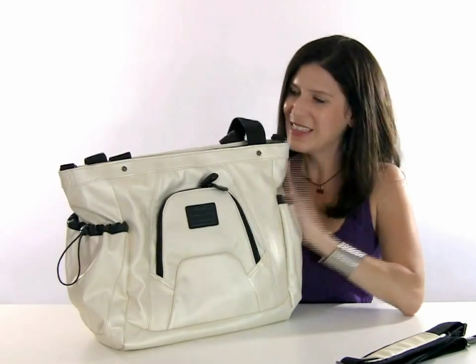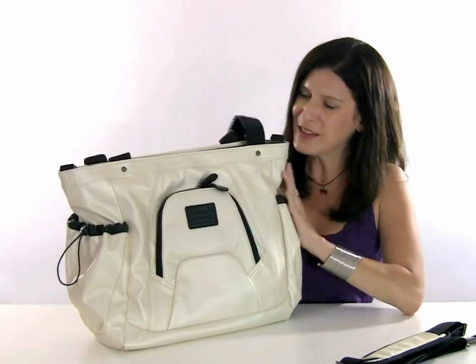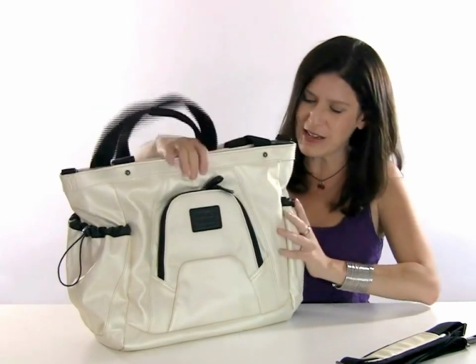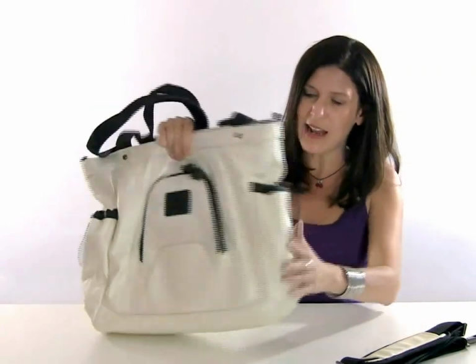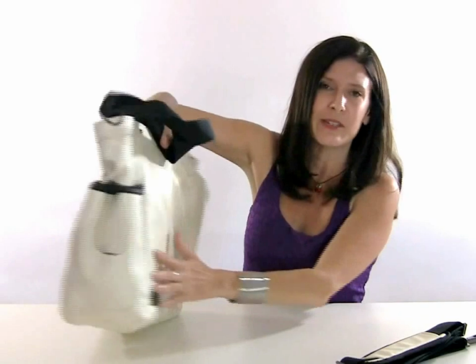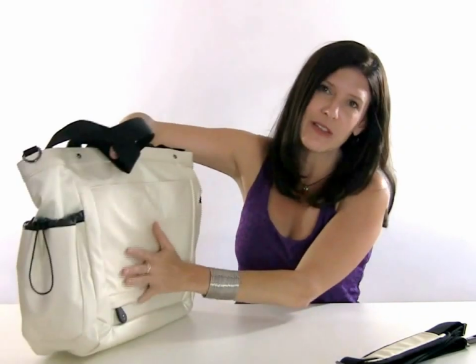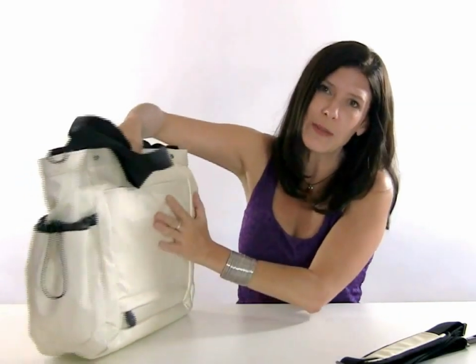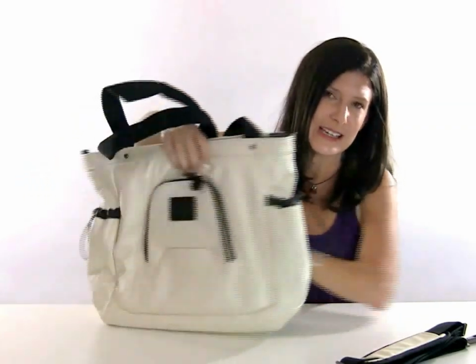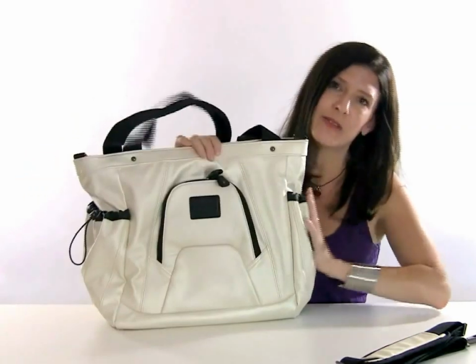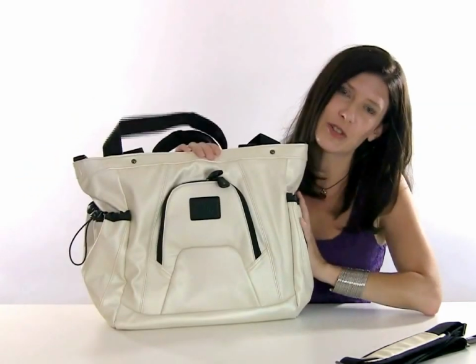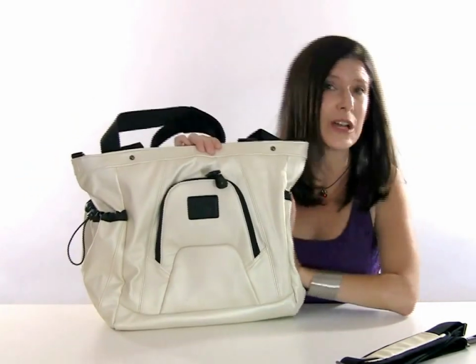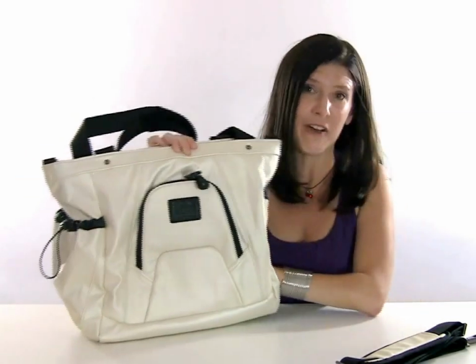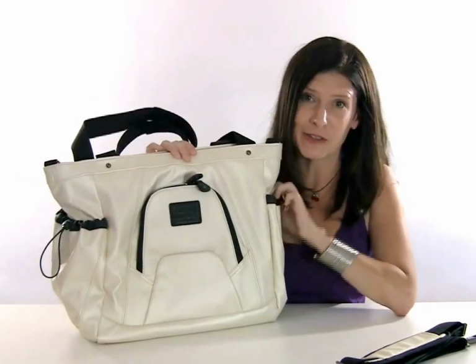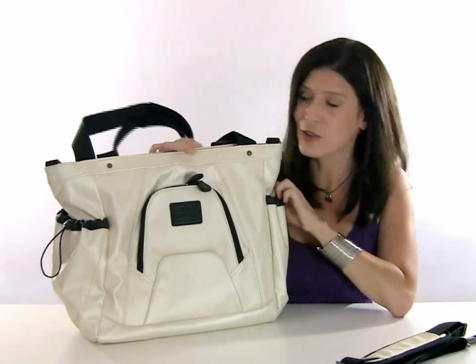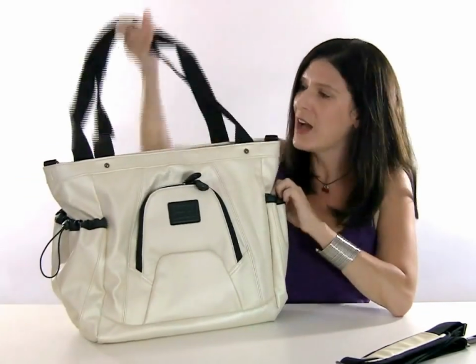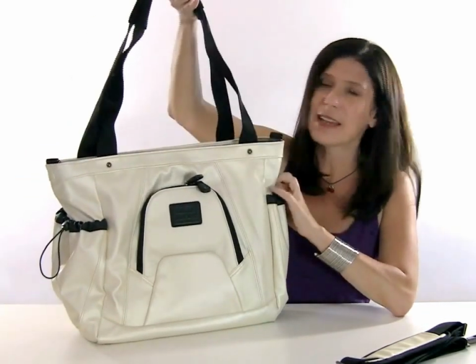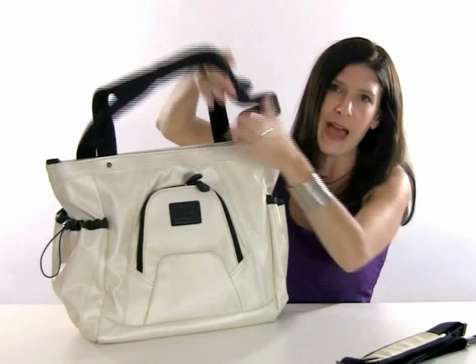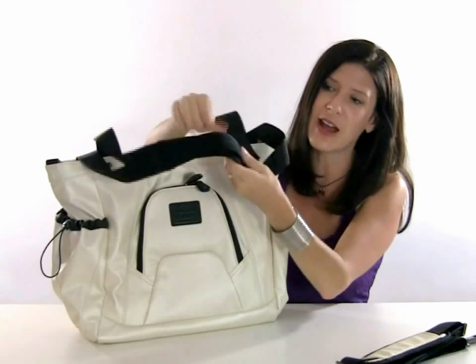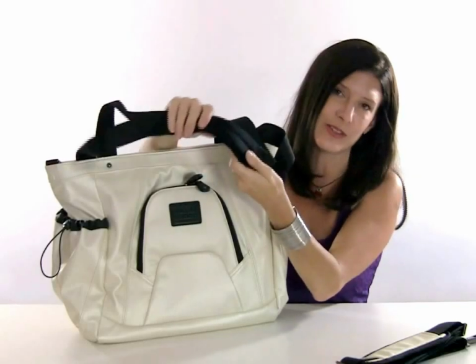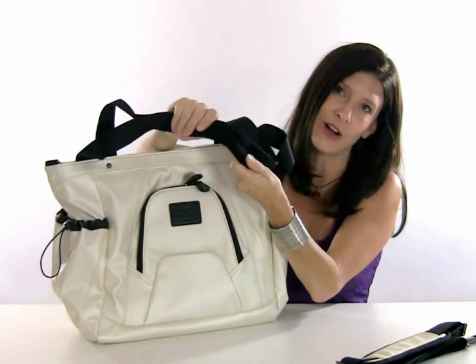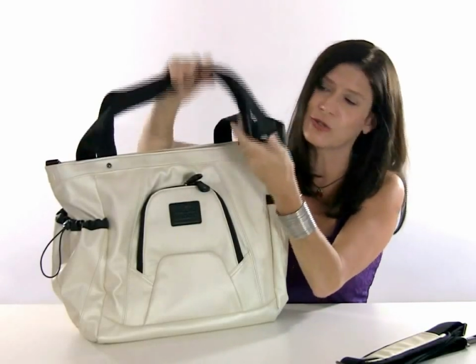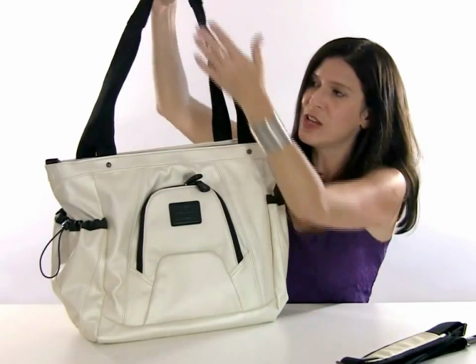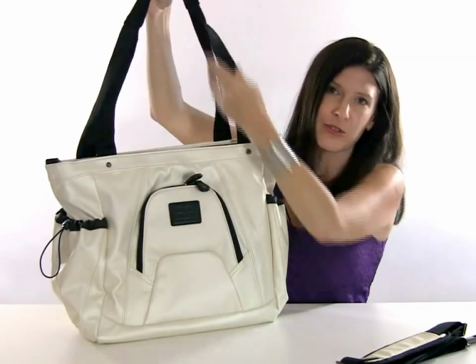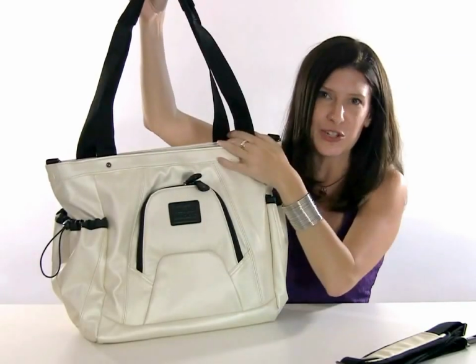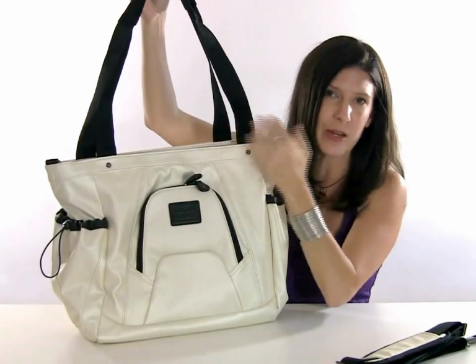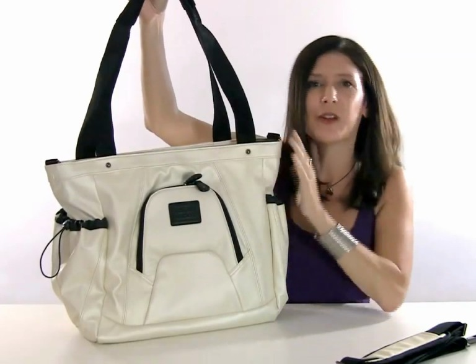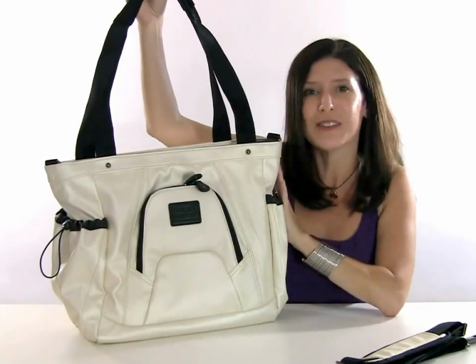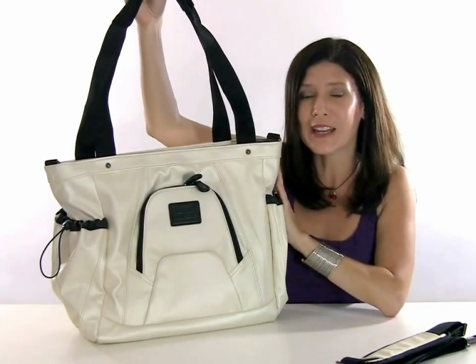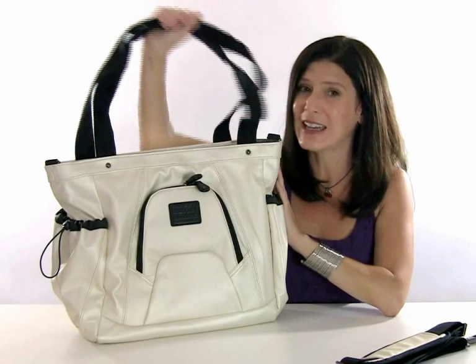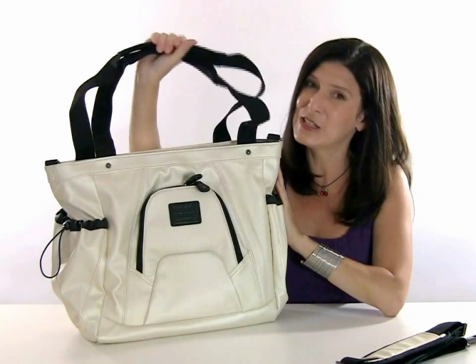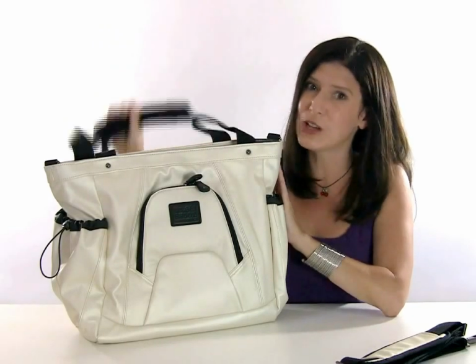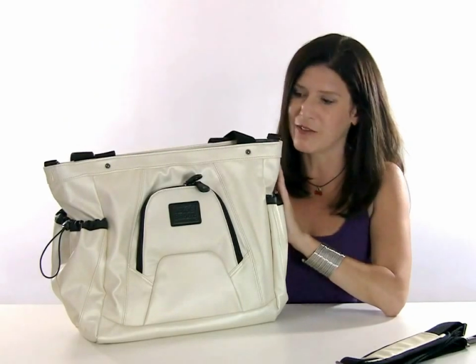This bag is great. It's made out of a material that will wipe clean. It's going to be very durable and it comes in five different colors. It has nice padded straps so it'll stay on your shoulders. A 13-inch drop will fit over even a padded jacket and it's really quite comfortable.